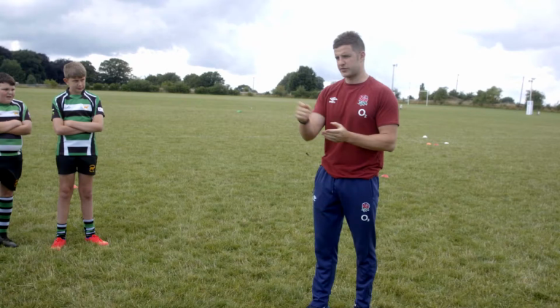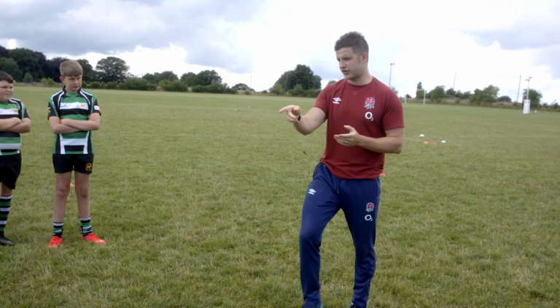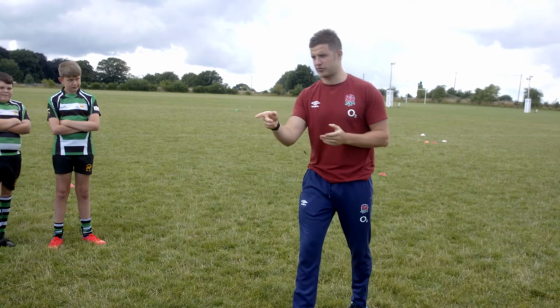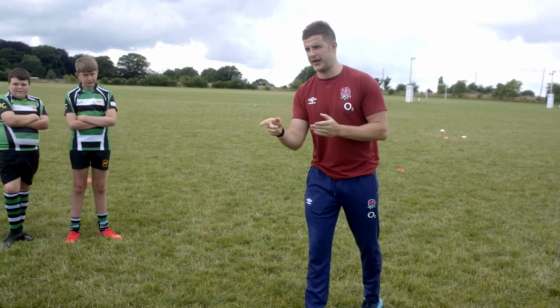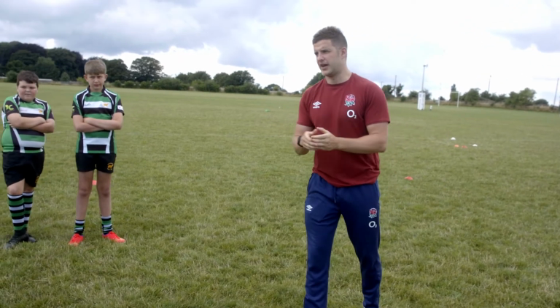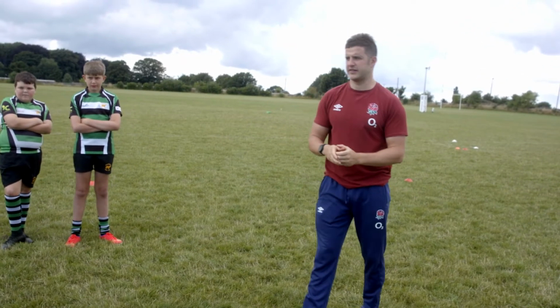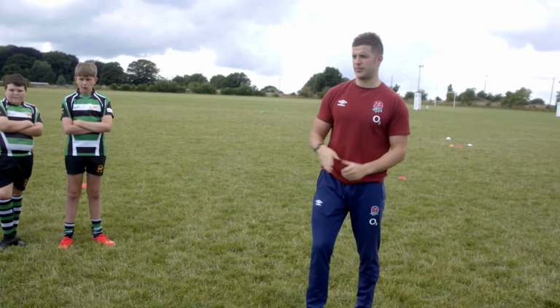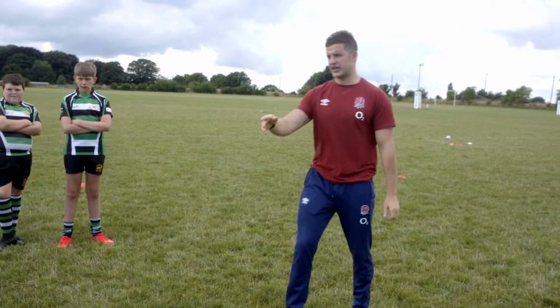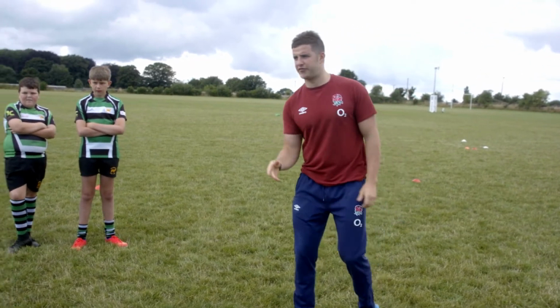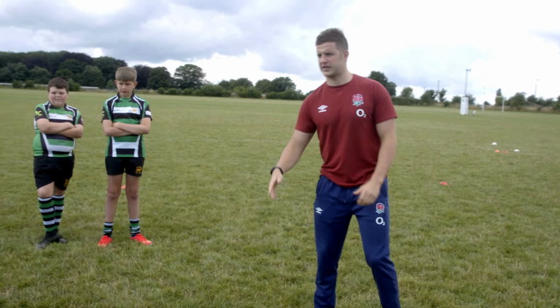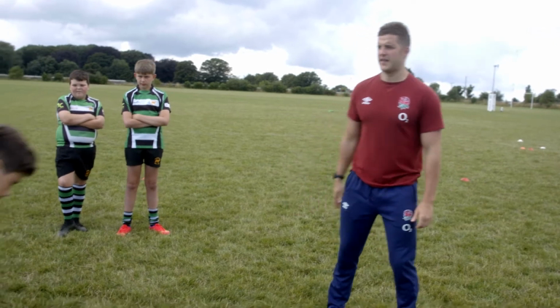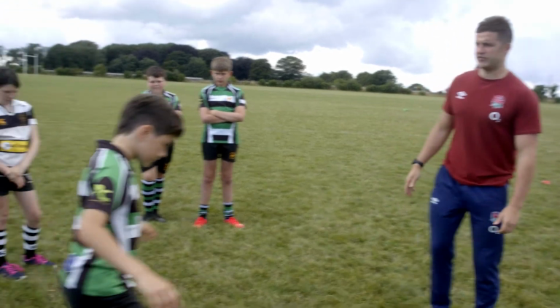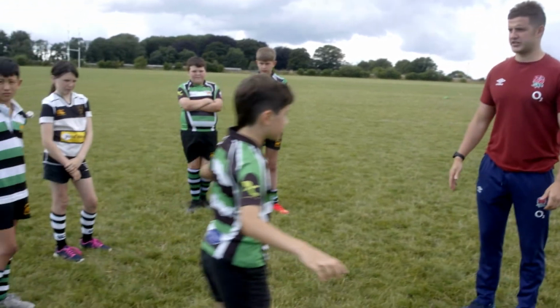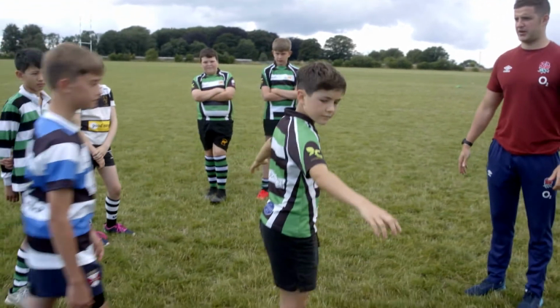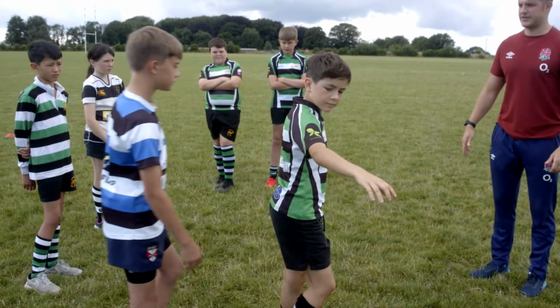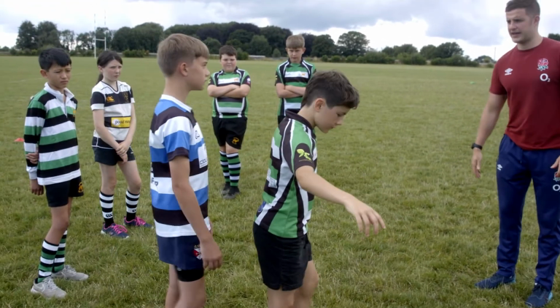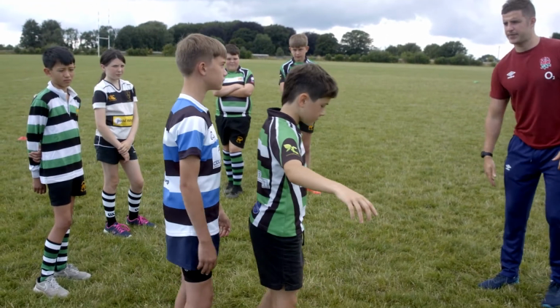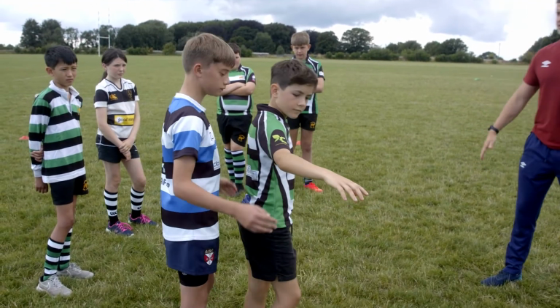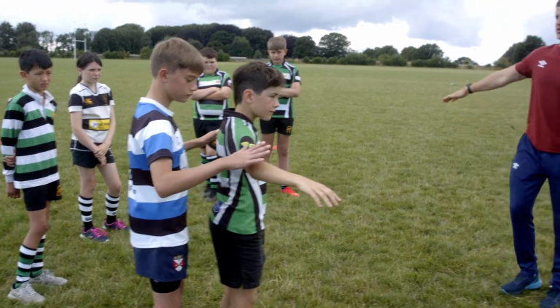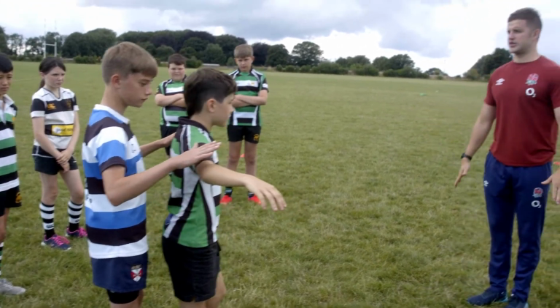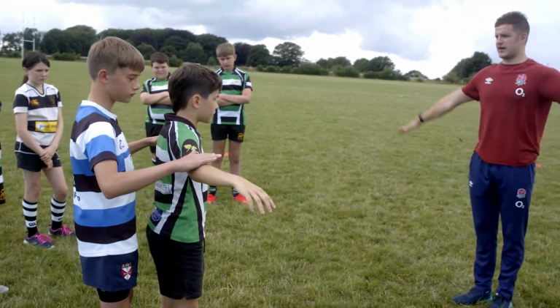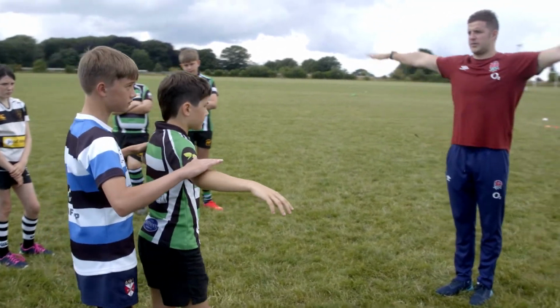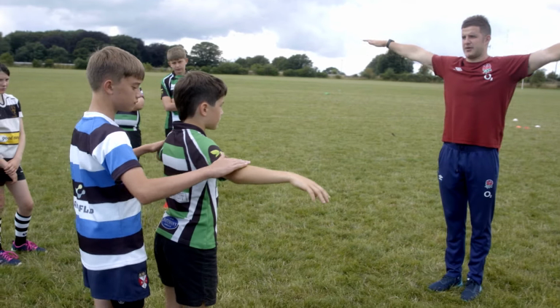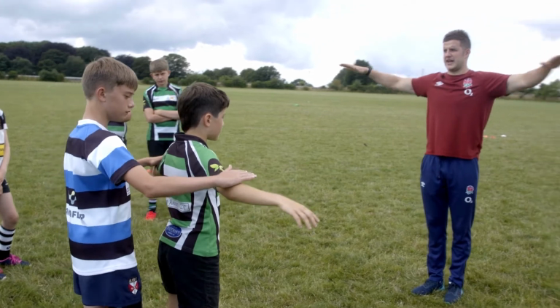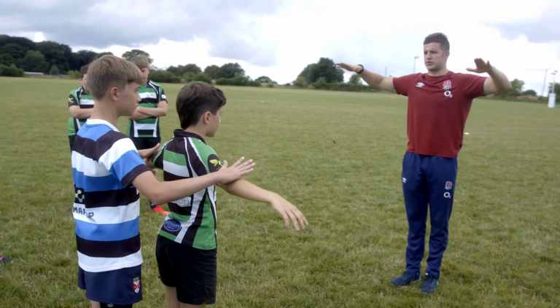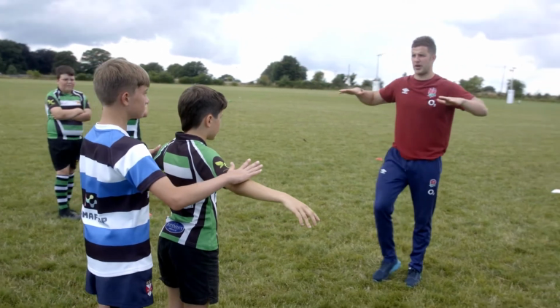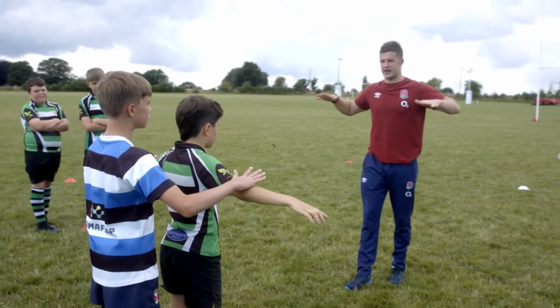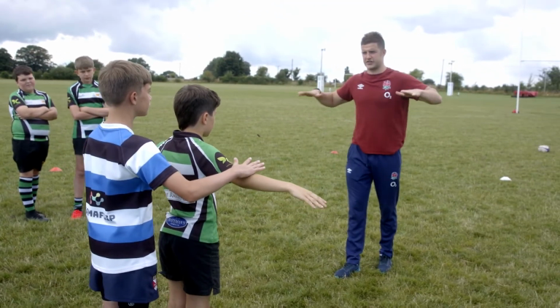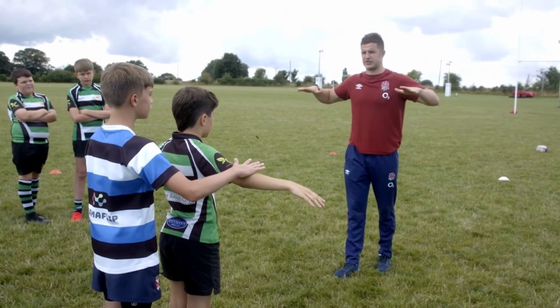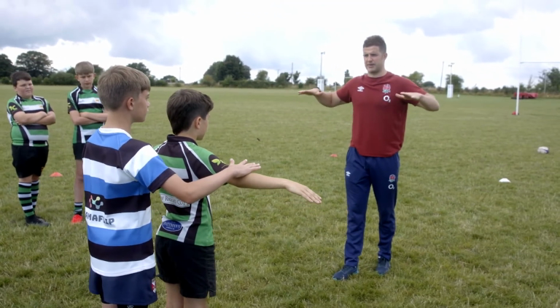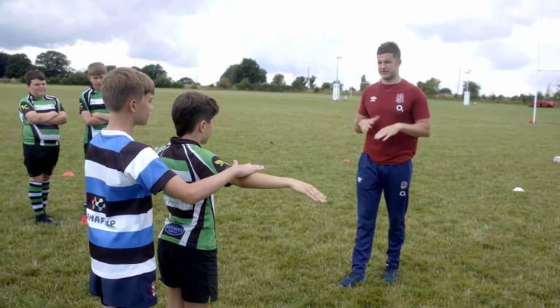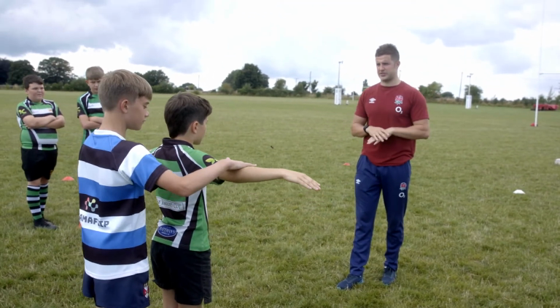So we're going to have a demo group here. Sonny, come forward — that's it. Henry, you're going to stand behind. Now Sonny, all you're going to try to do is raise your arms up. And Henry, I just want you to apply enough resistance to try and keep him in the same position.